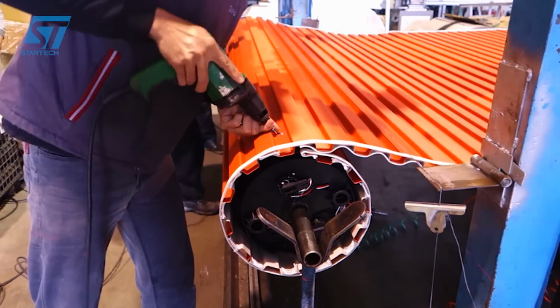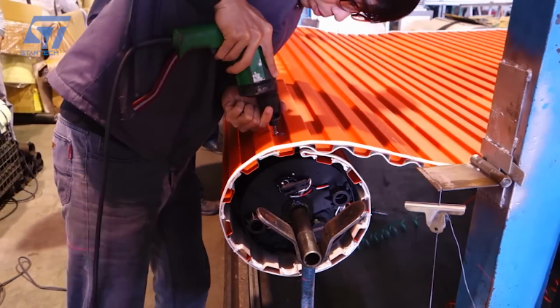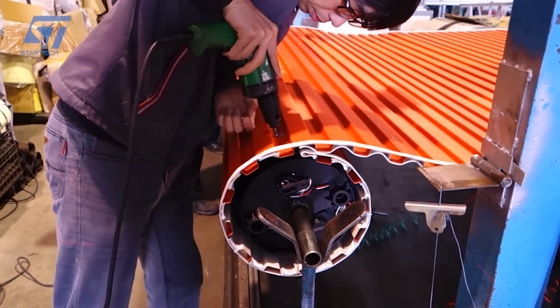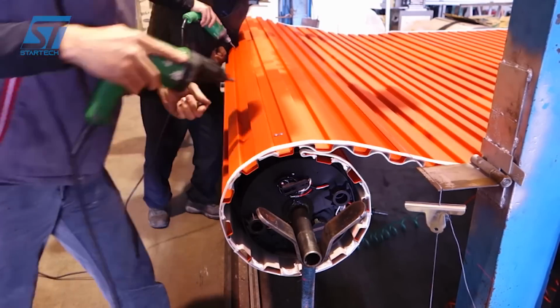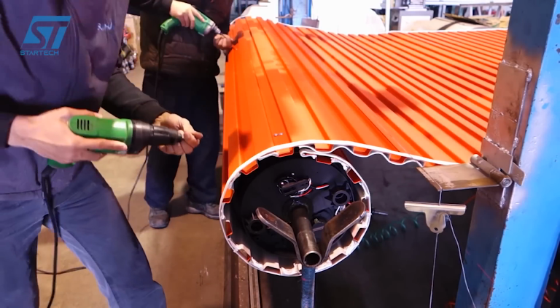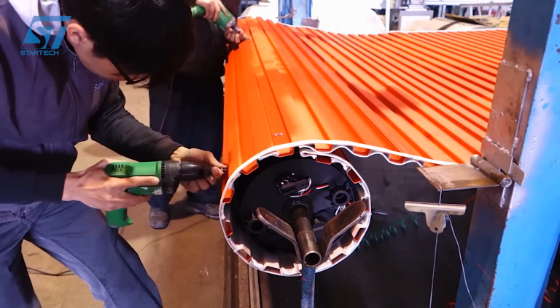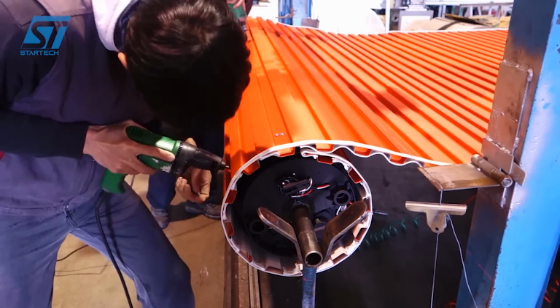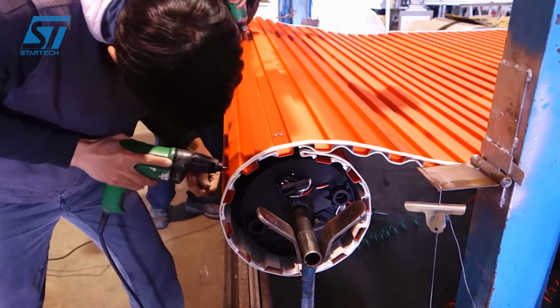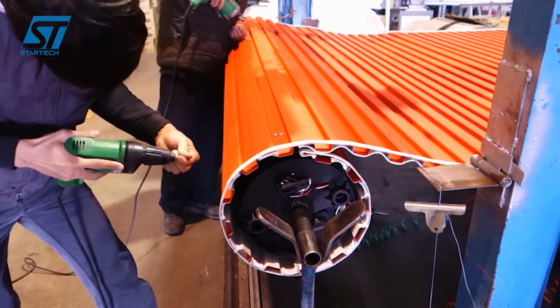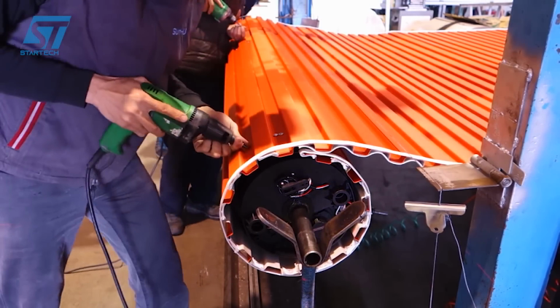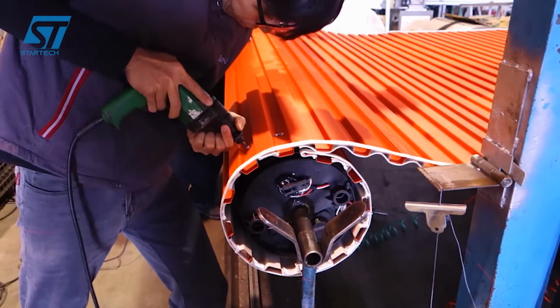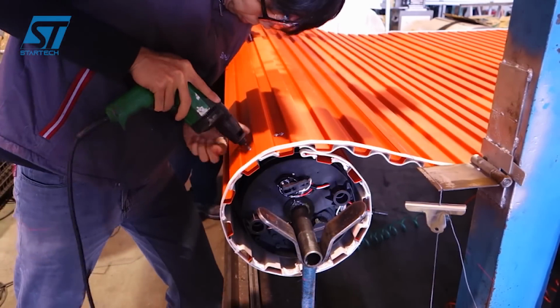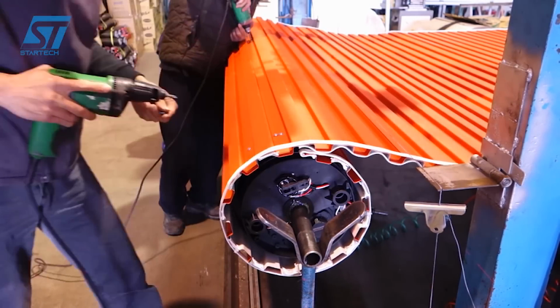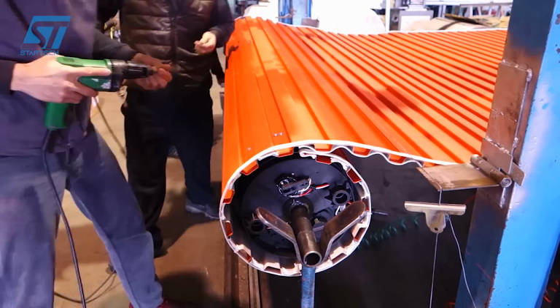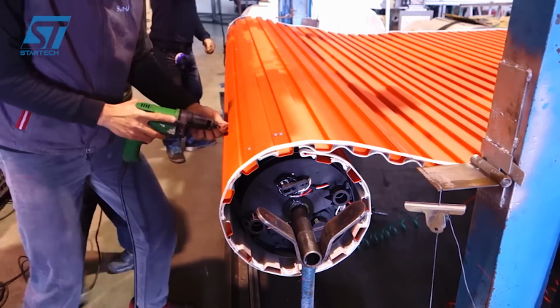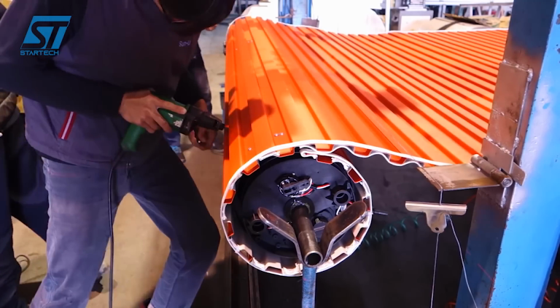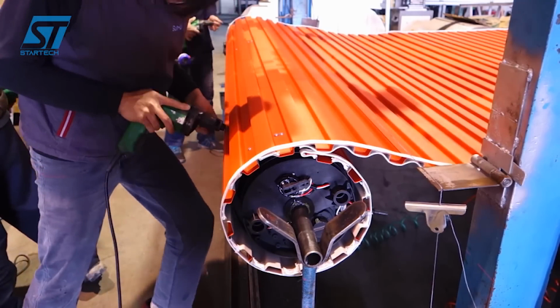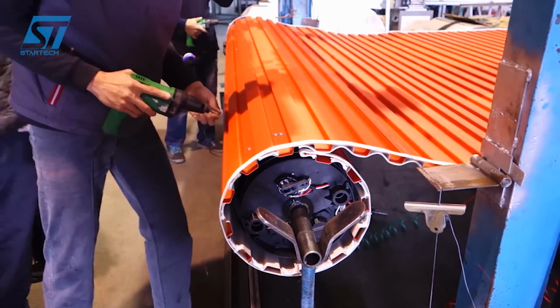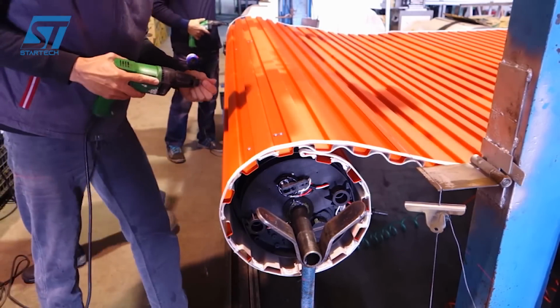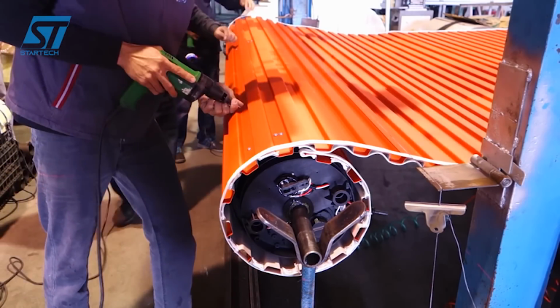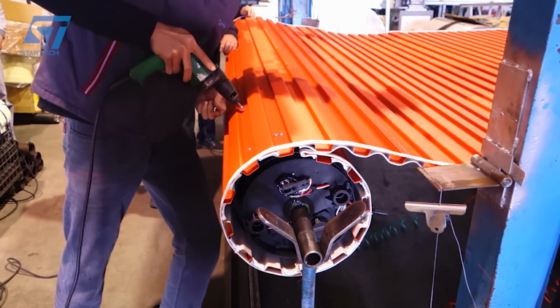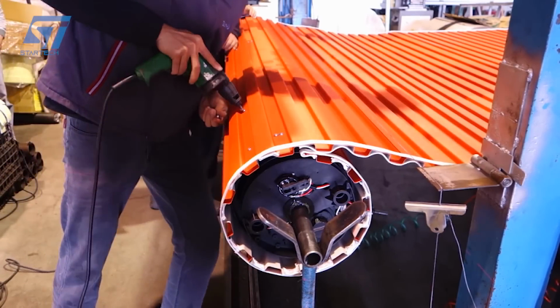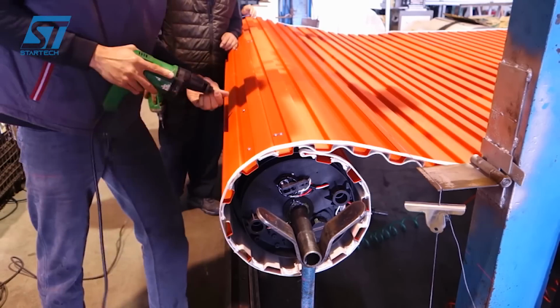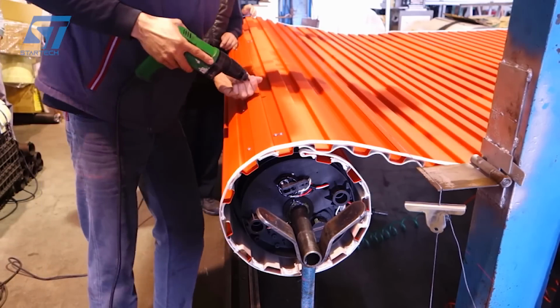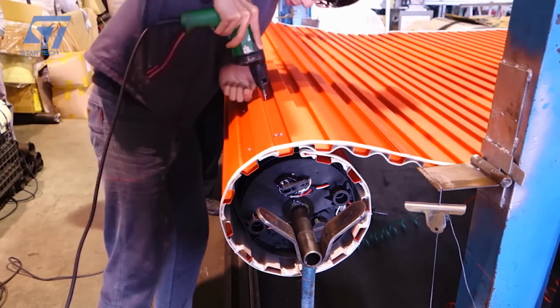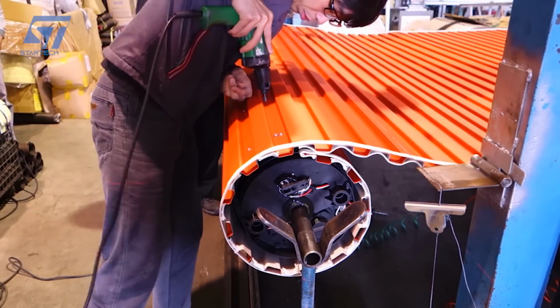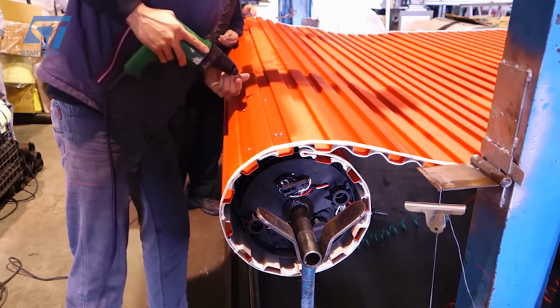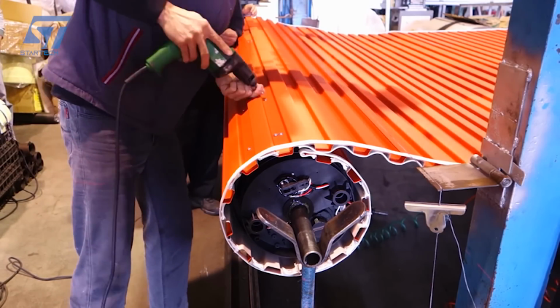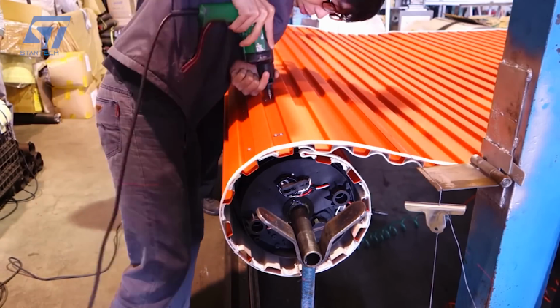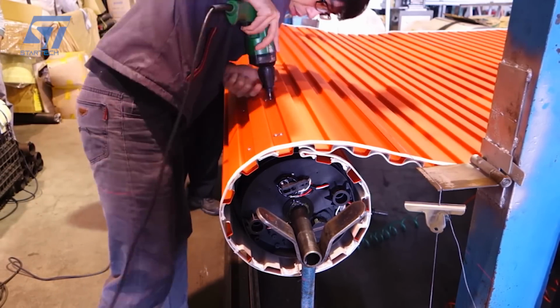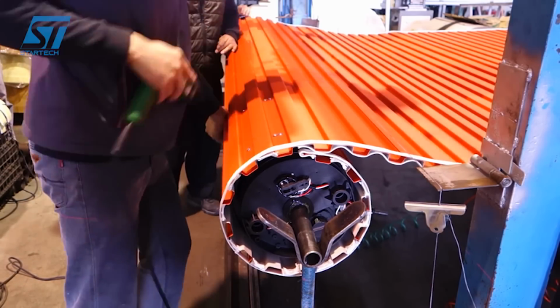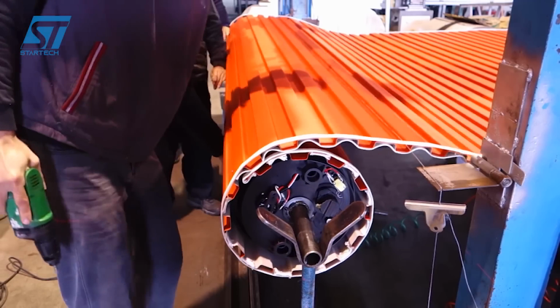The assembled roller door is tested to ensure it functions properly and meets quality standards. Yunsing Industrial is known for its innovative production systems and commitment to high-quality standards, making it a trusted supplier in the market.